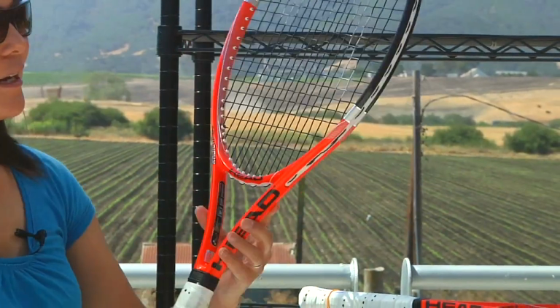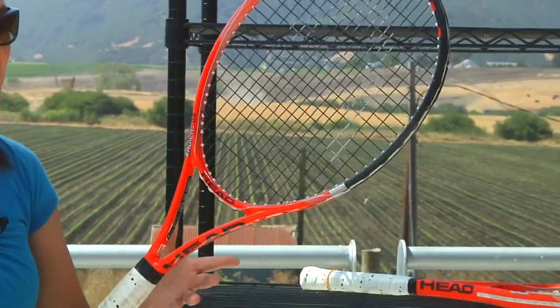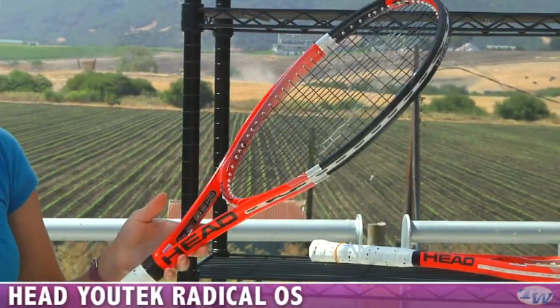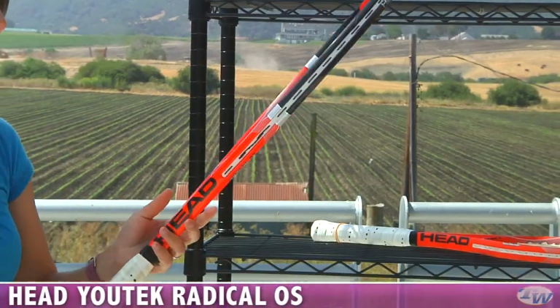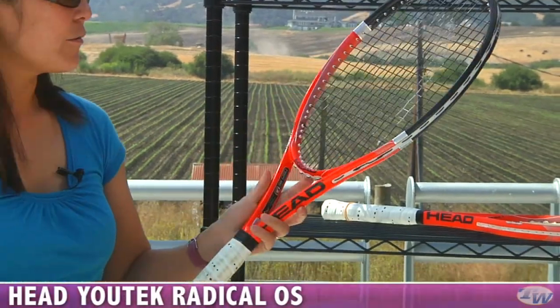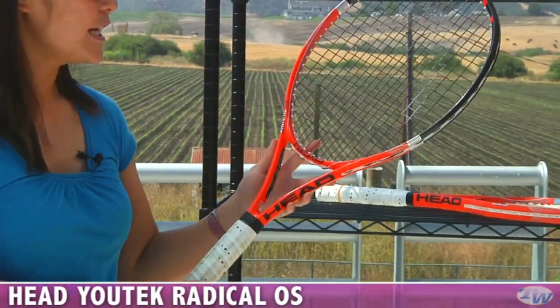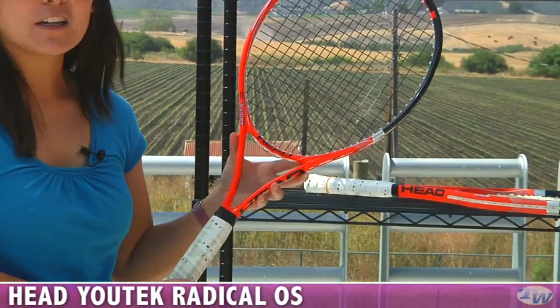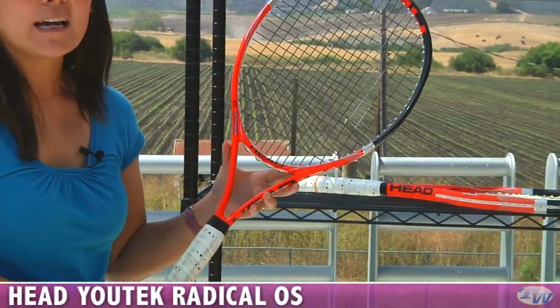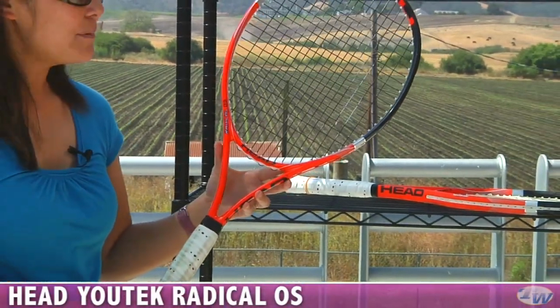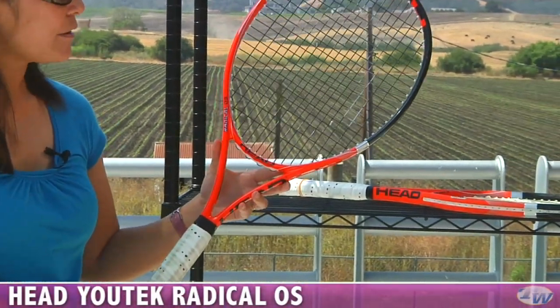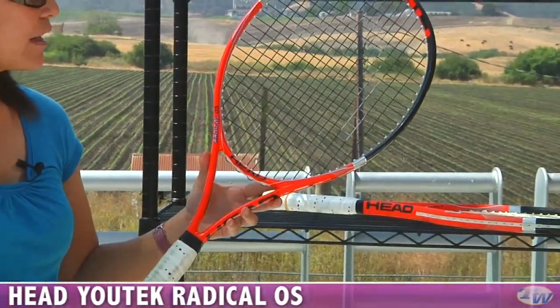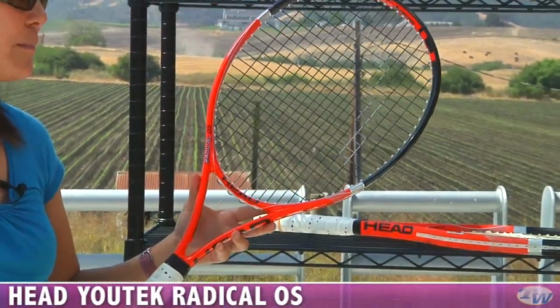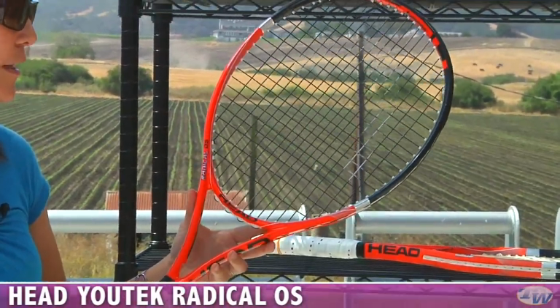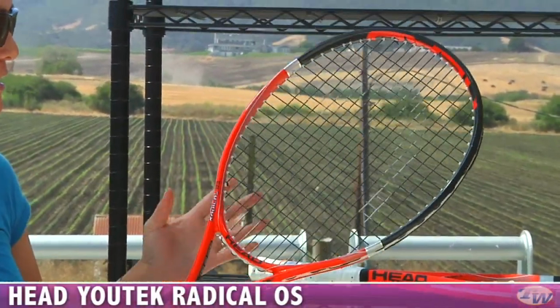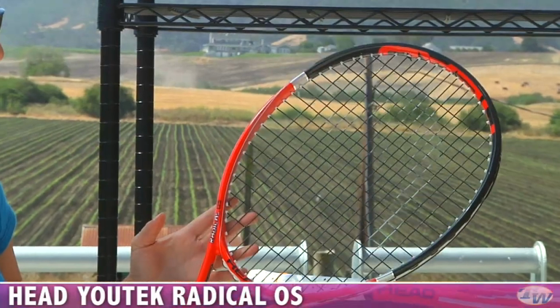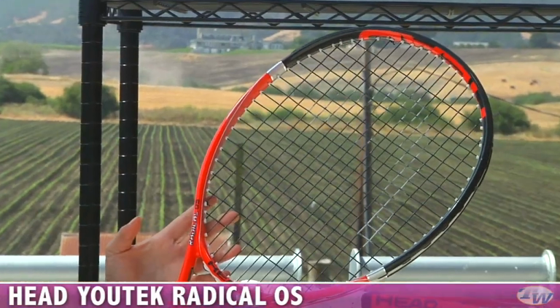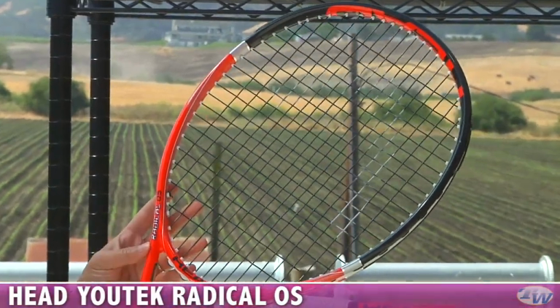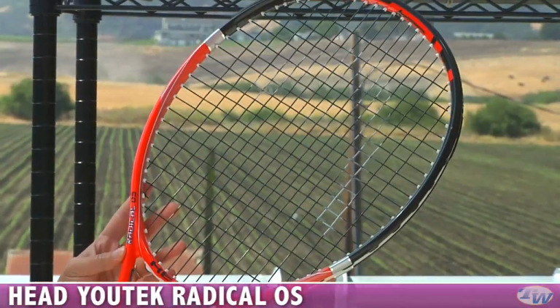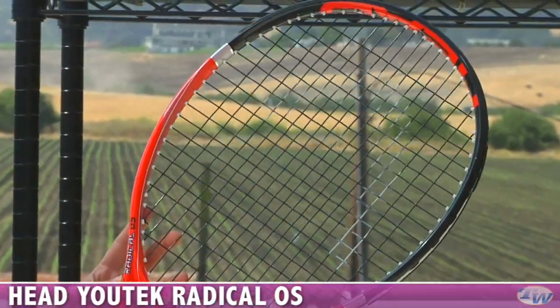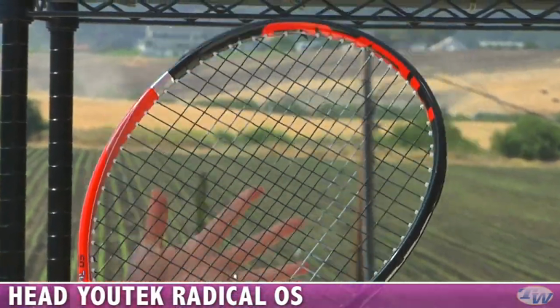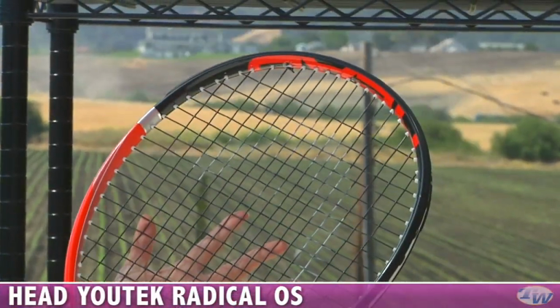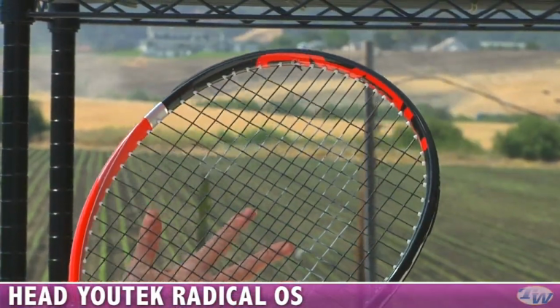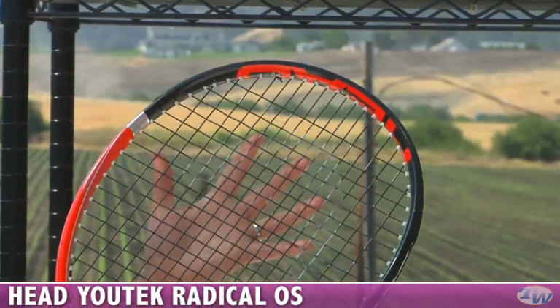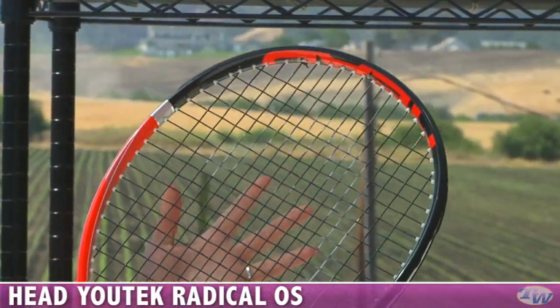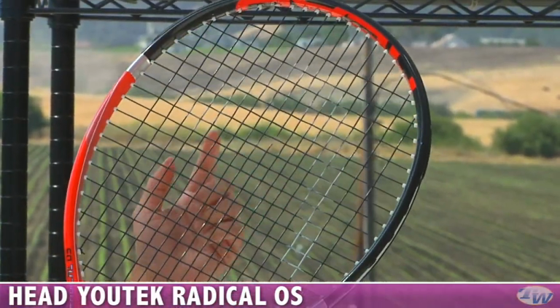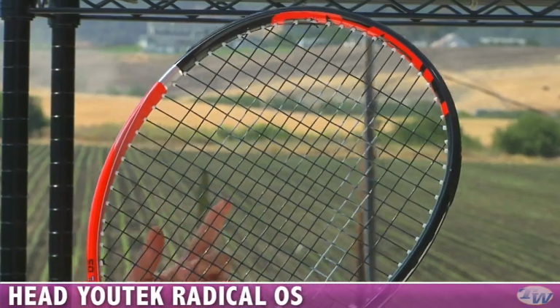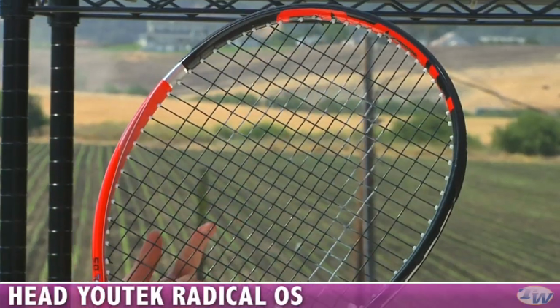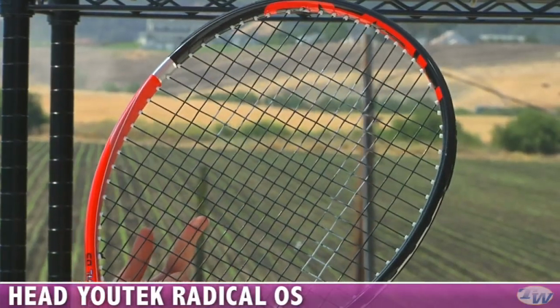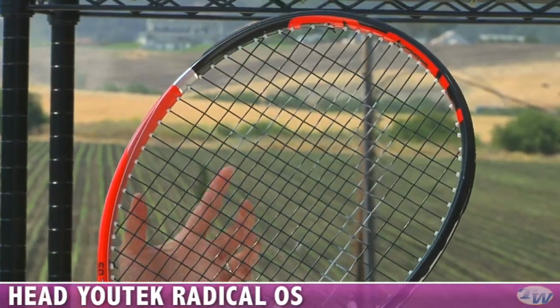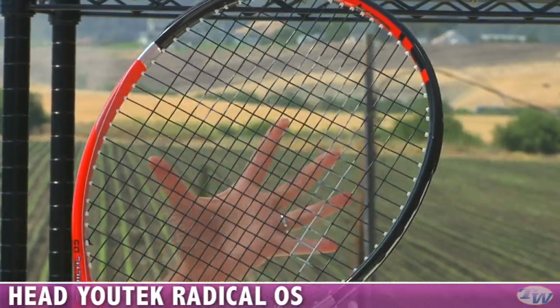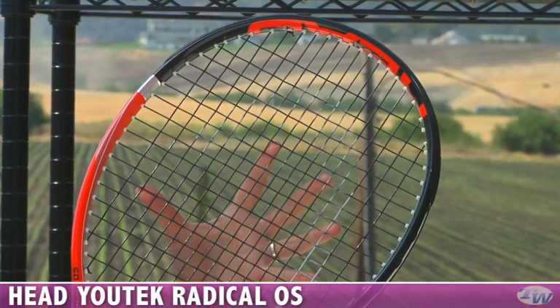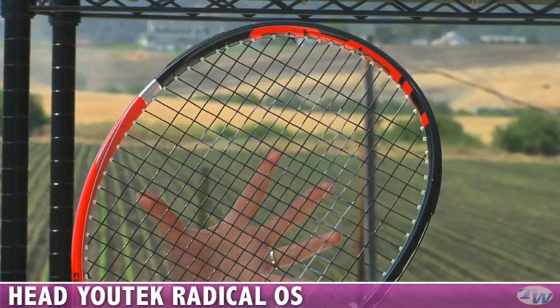And we have some rackets from Head. These are the U-Tech Radicals — a nice update to the Radical line, really popular. This in my hand here is the Radical OS, so it's an oversized racket with a 107 square inch head size. Really generous sweet spot.